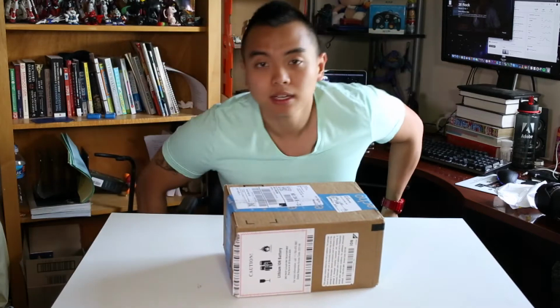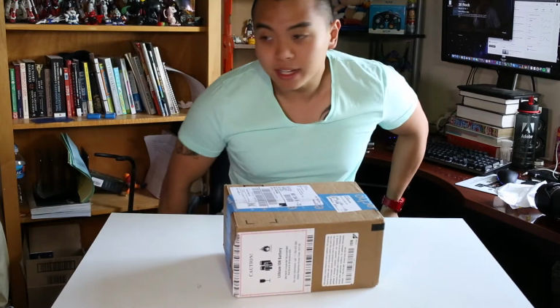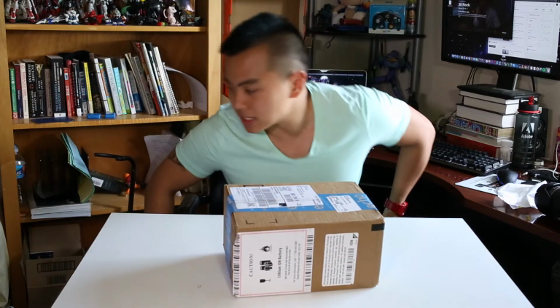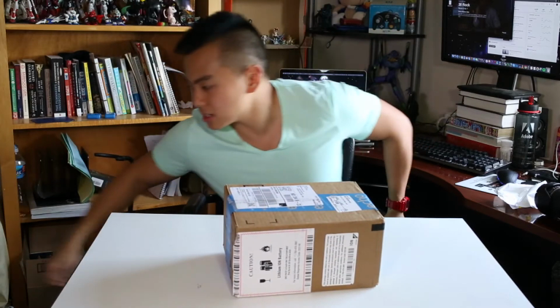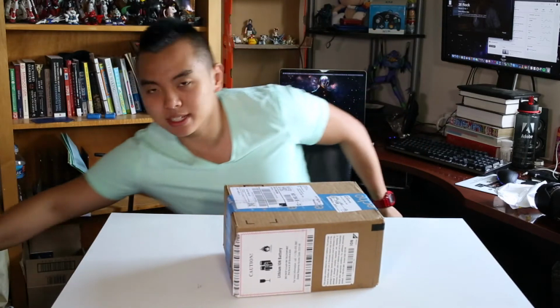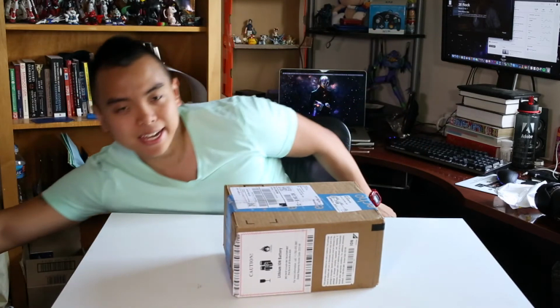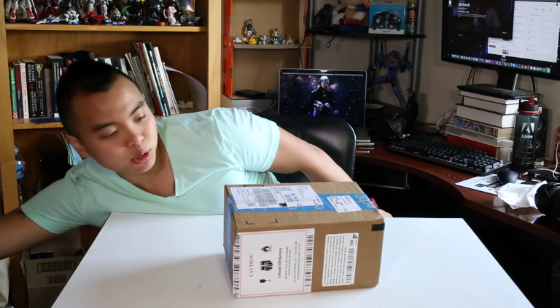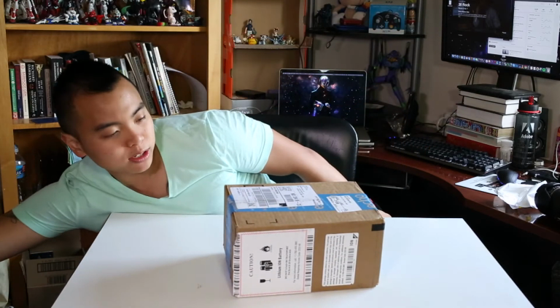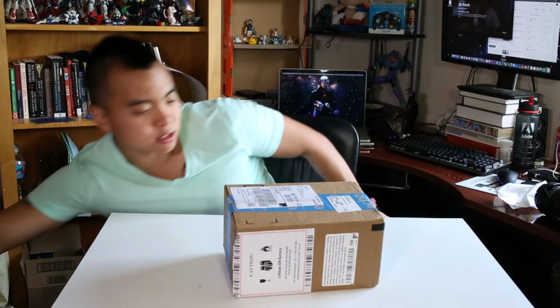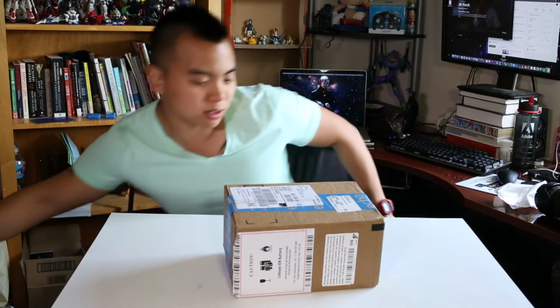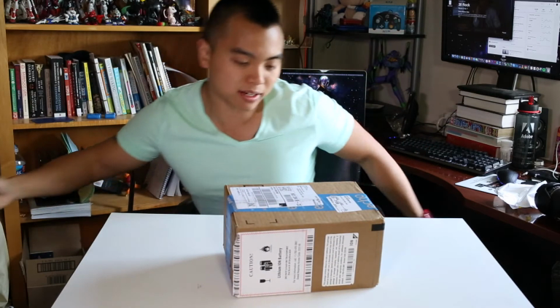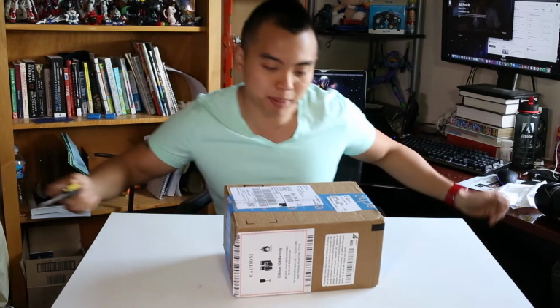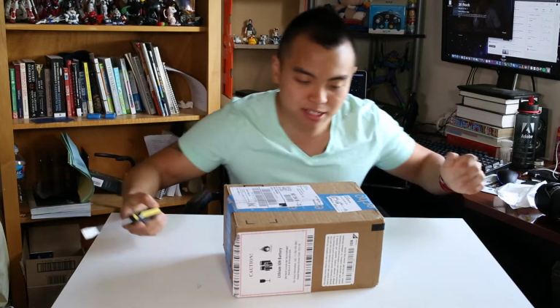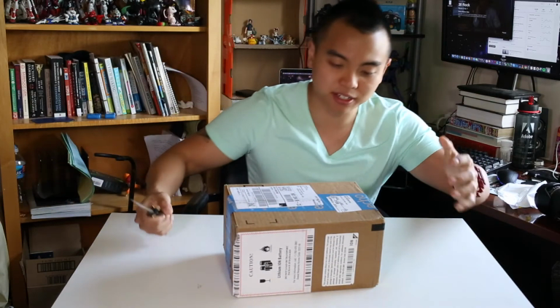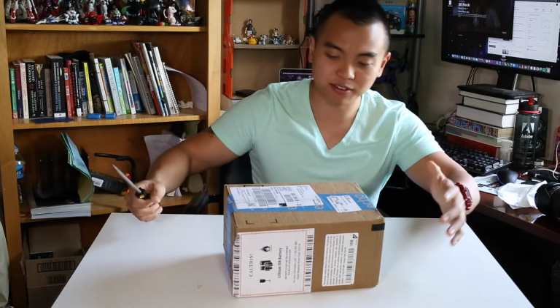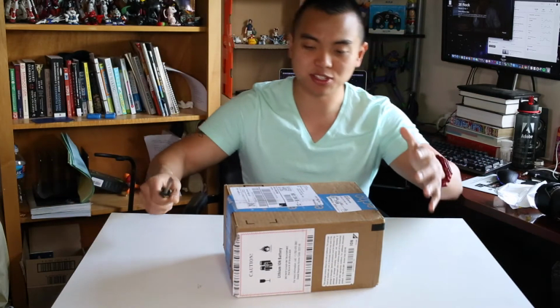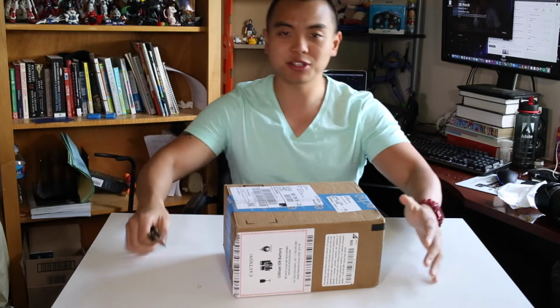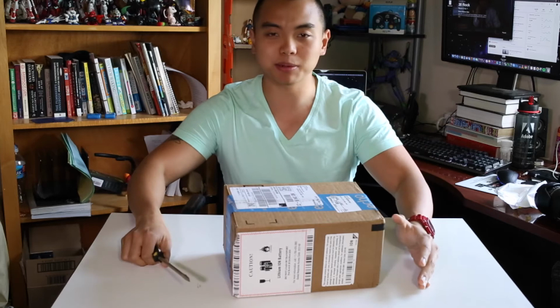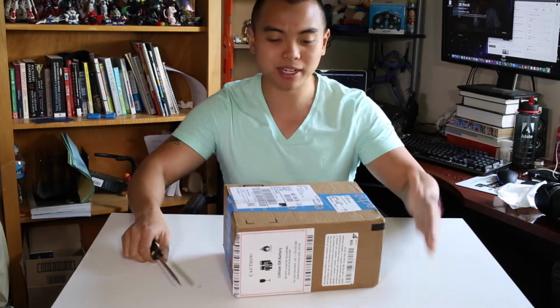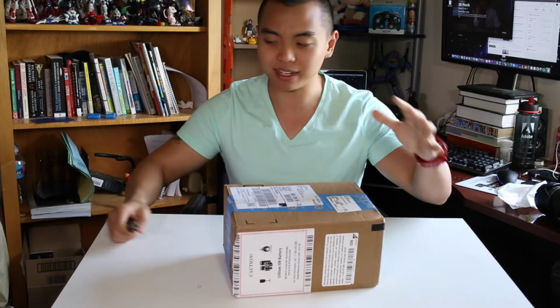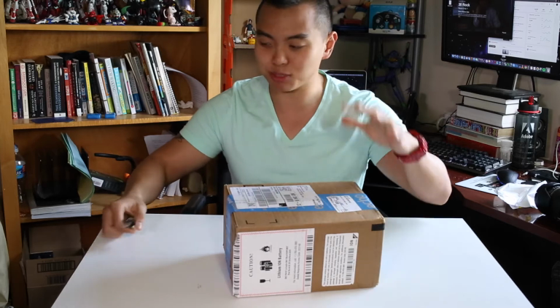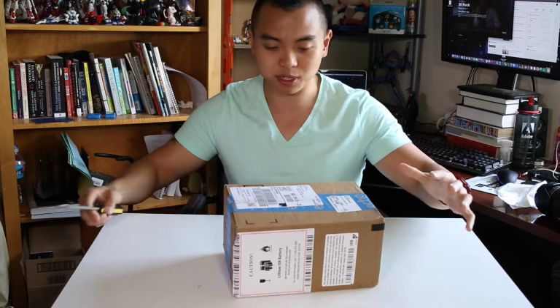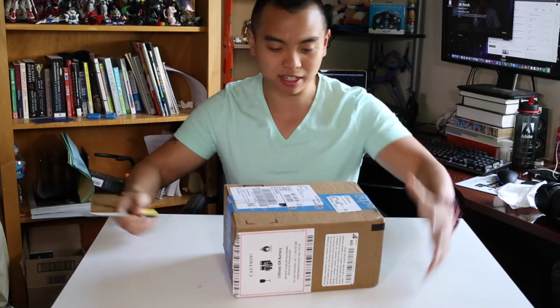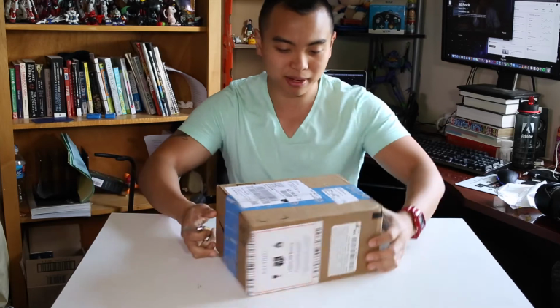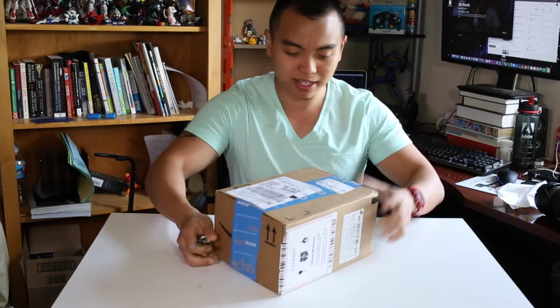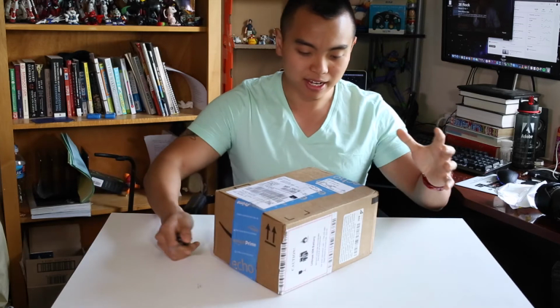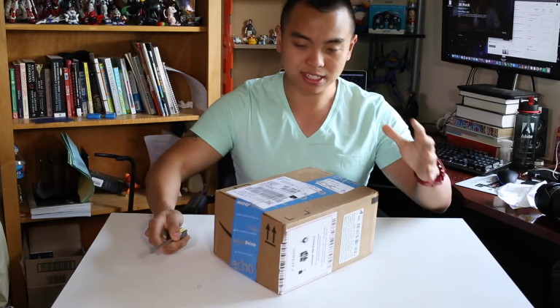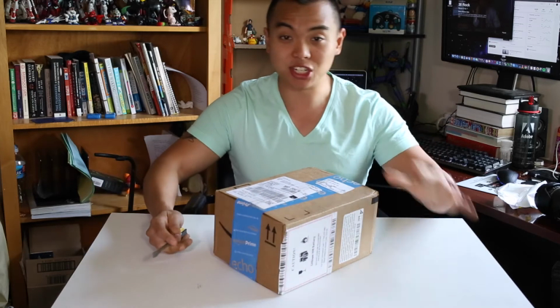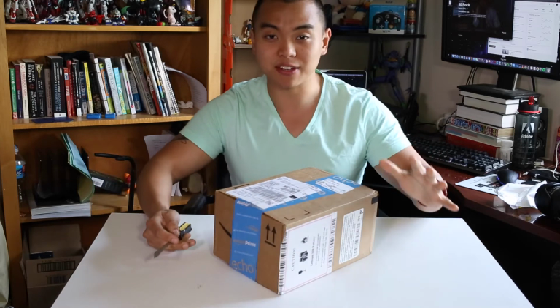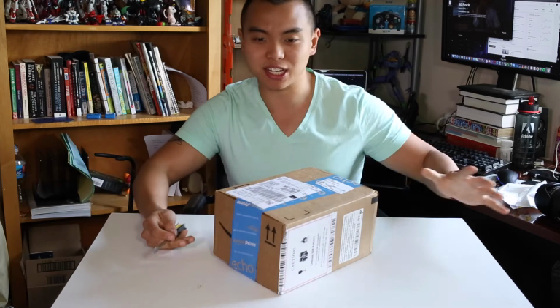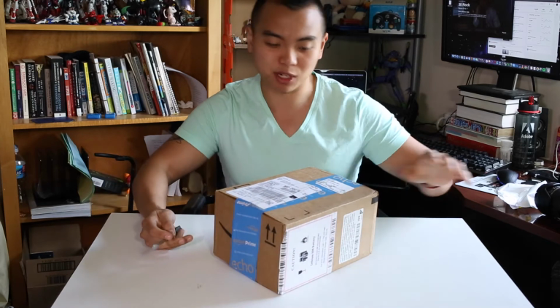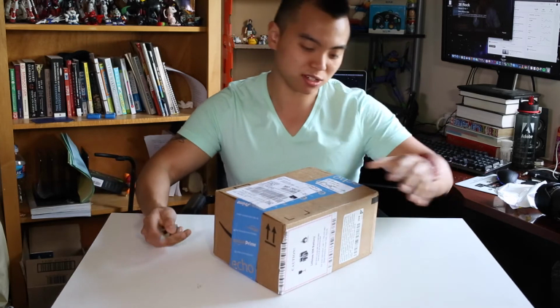Hey guys, so today I'm going to do an unboxing video of this new camera I got and I'm super excited about it. It's the G7 X Mark II.